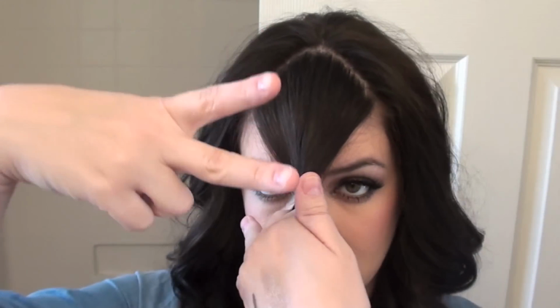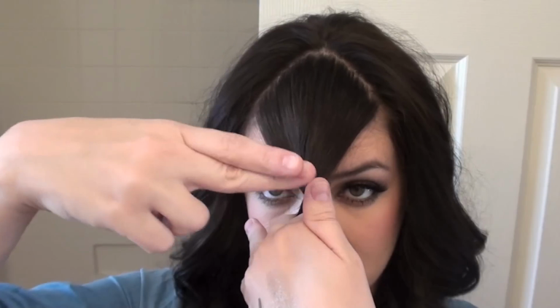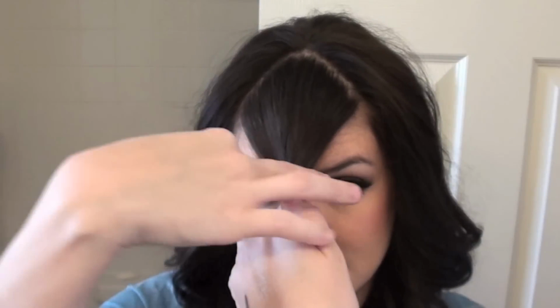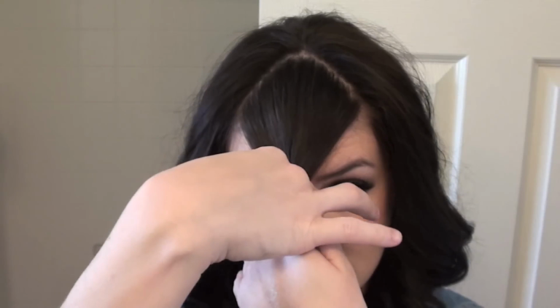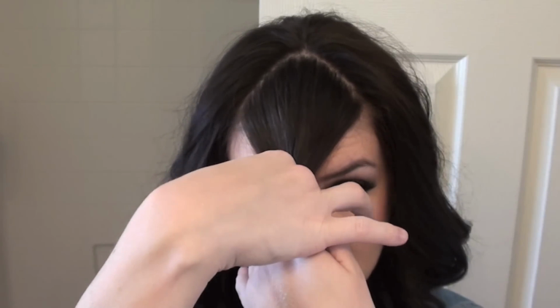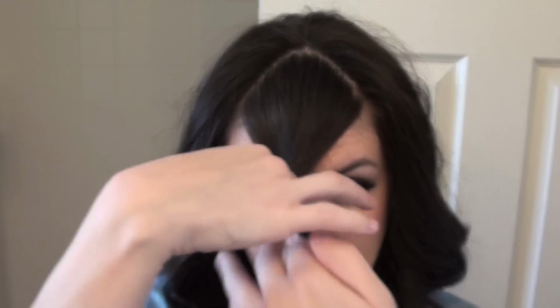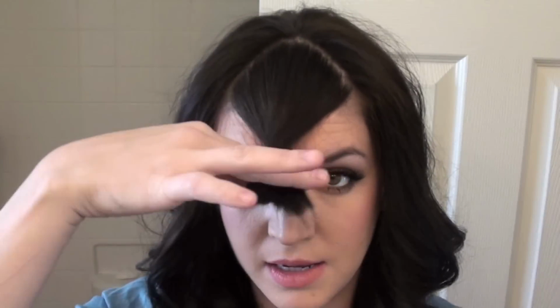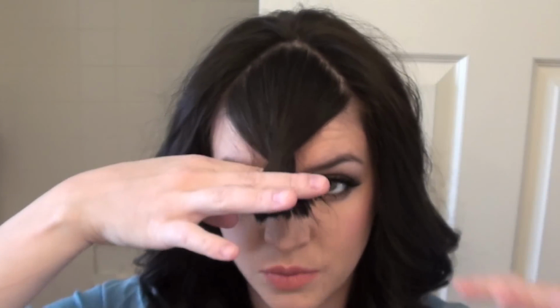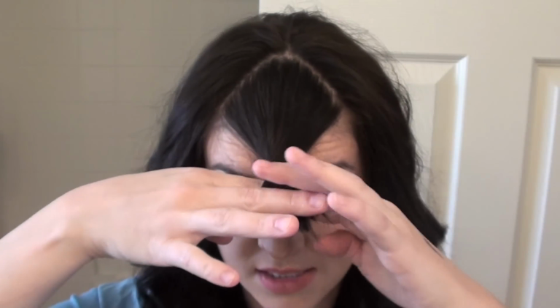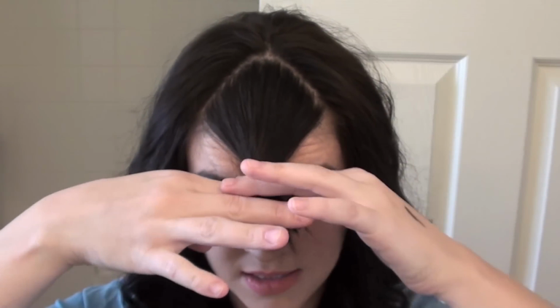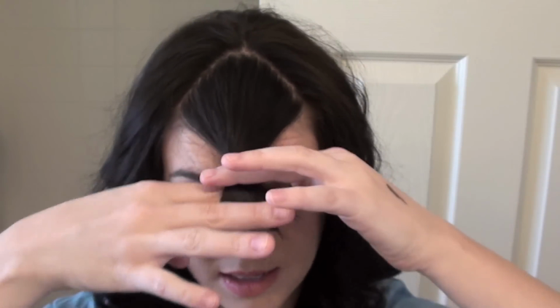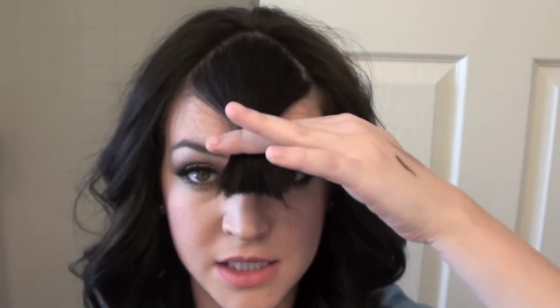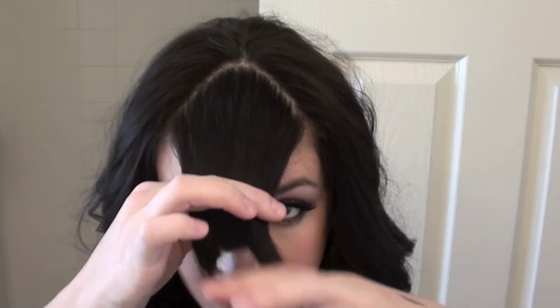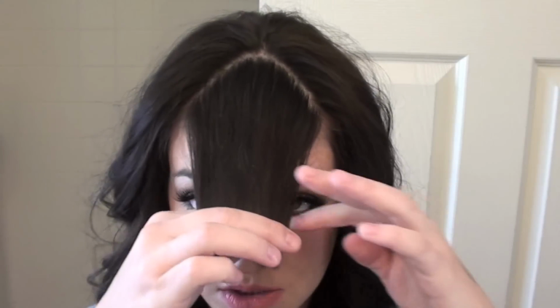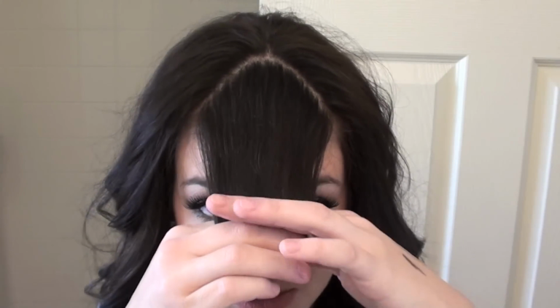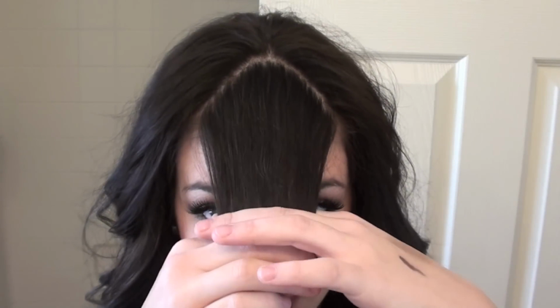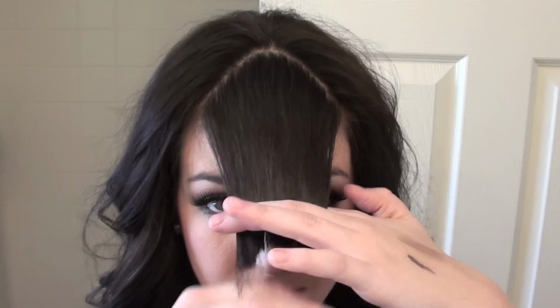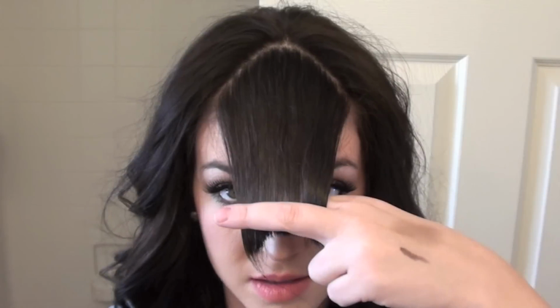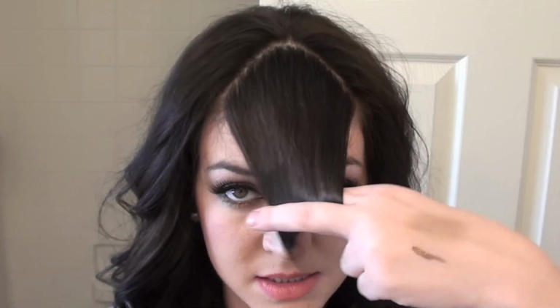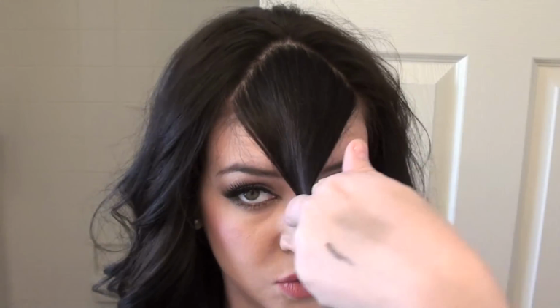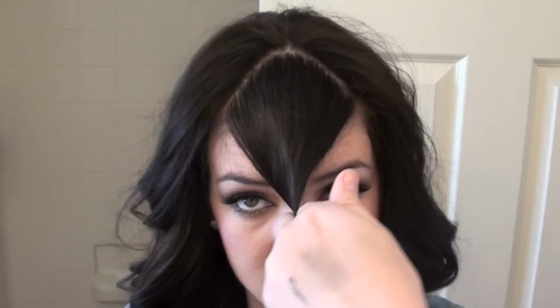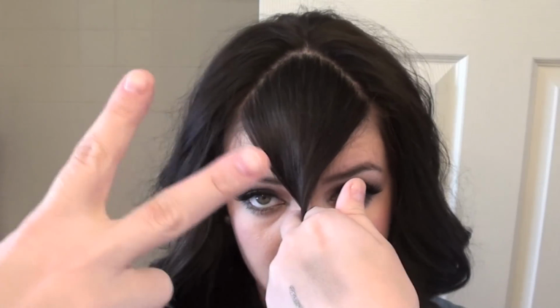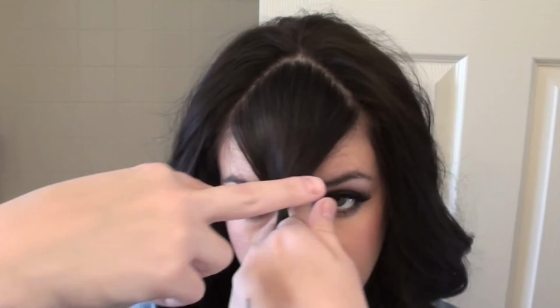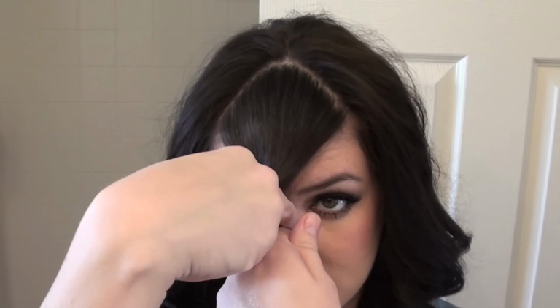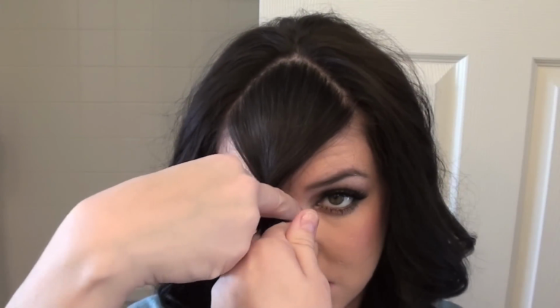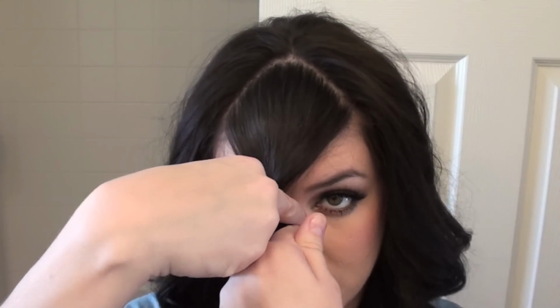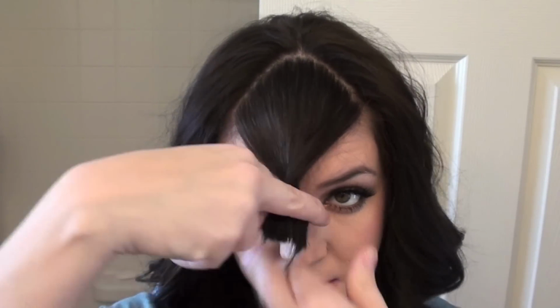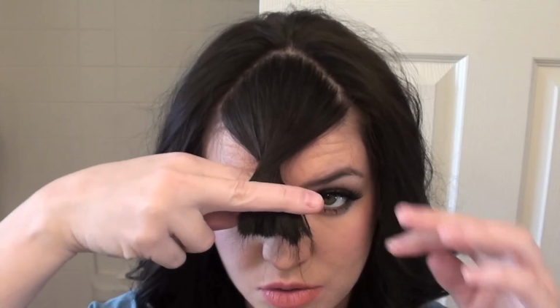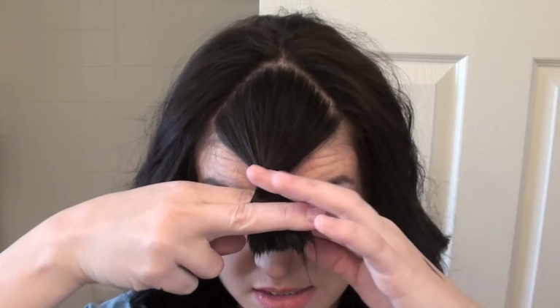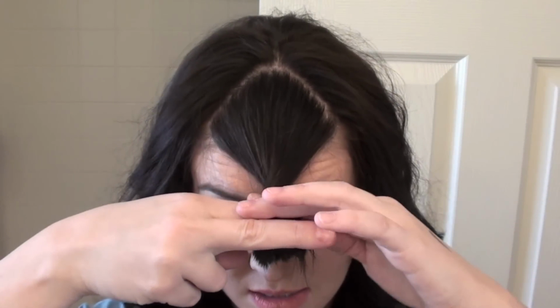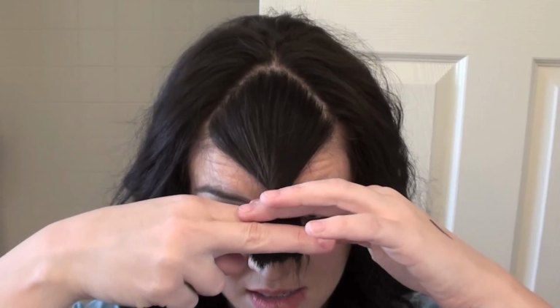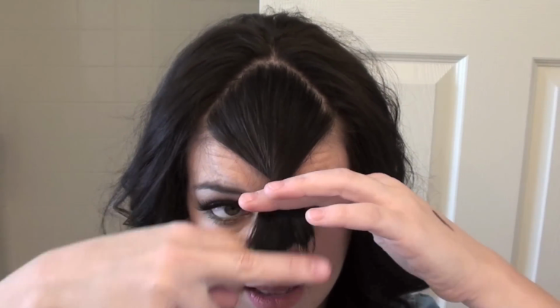Get your fingers like scissors, grab it, and twist. I'll do that one more time — you're gonna grab them like this, twist with your other fingers, get scissors, grab it, and twist.